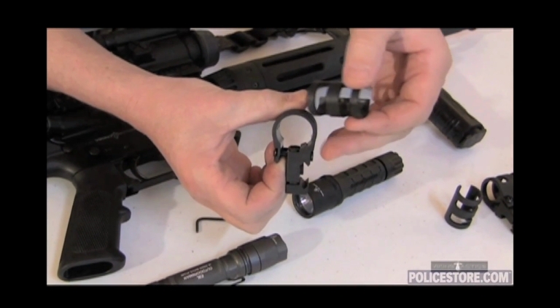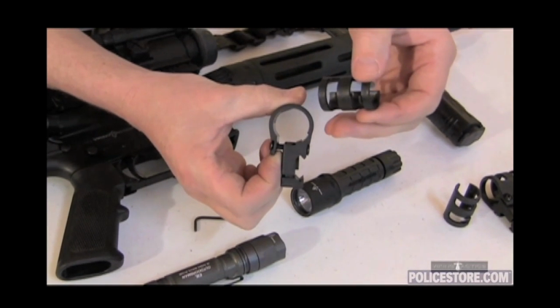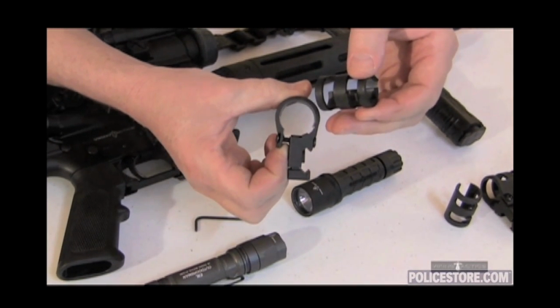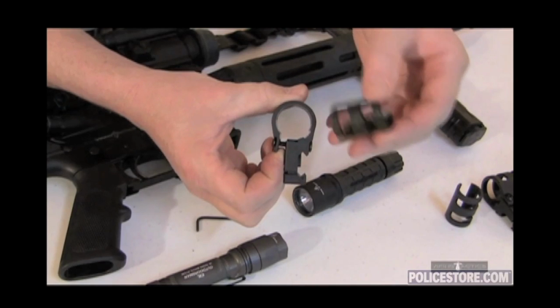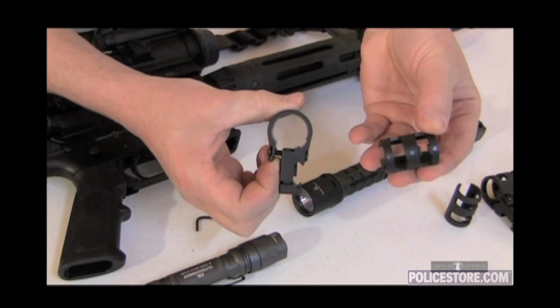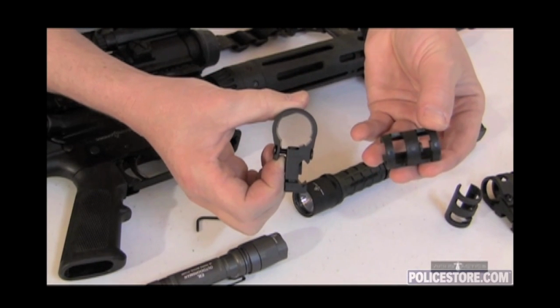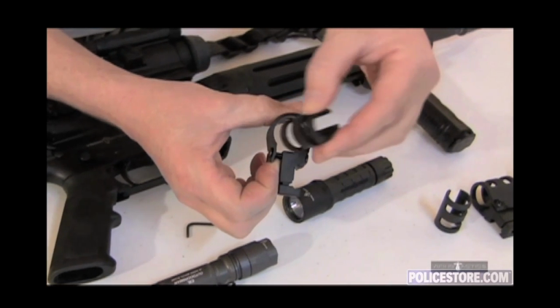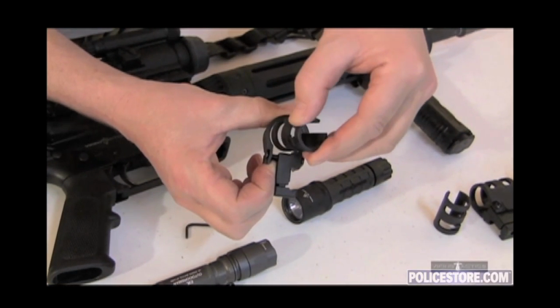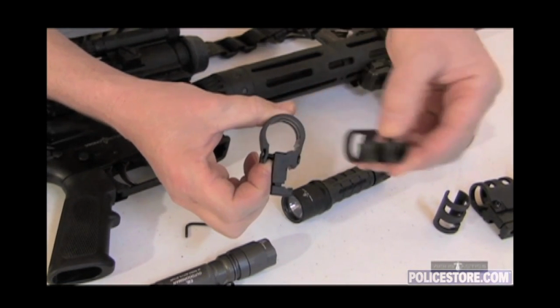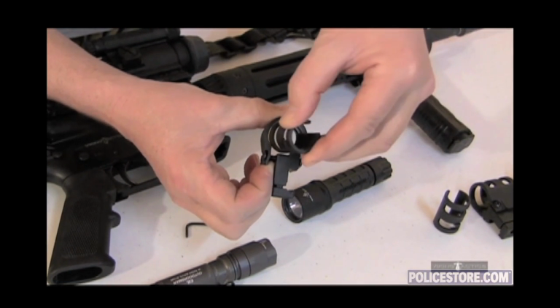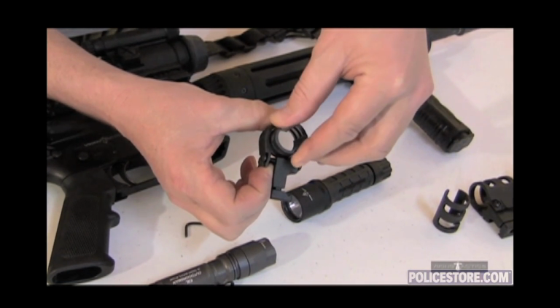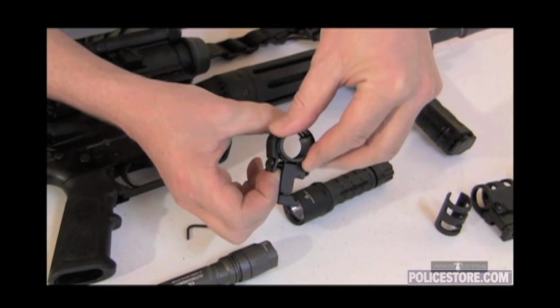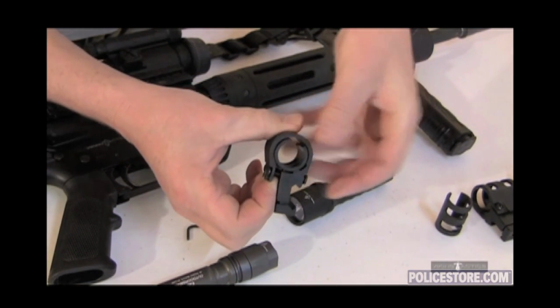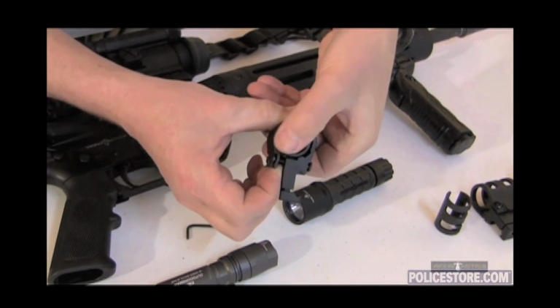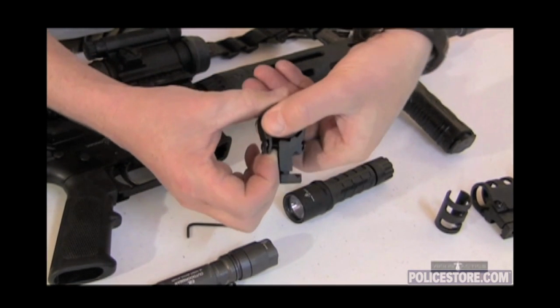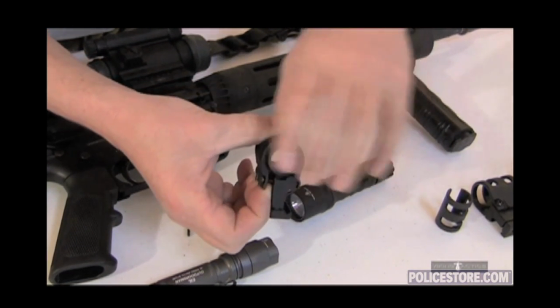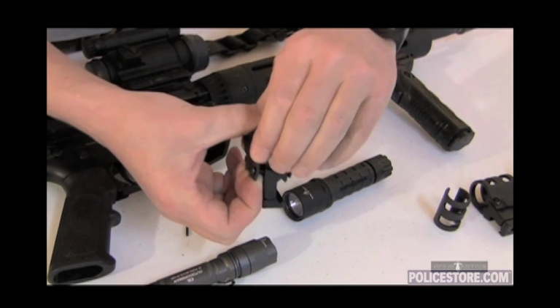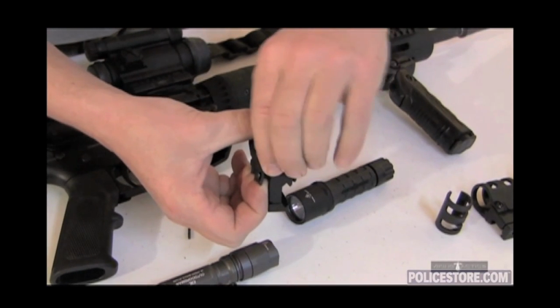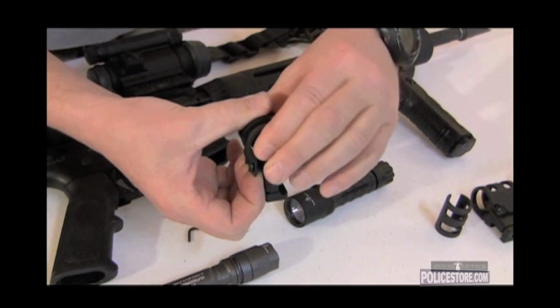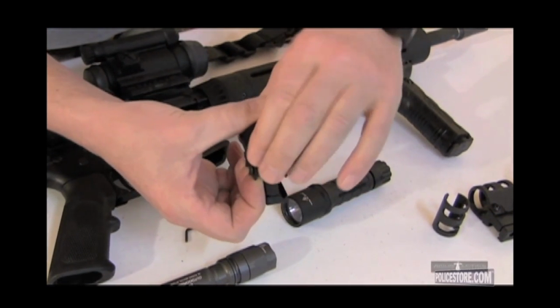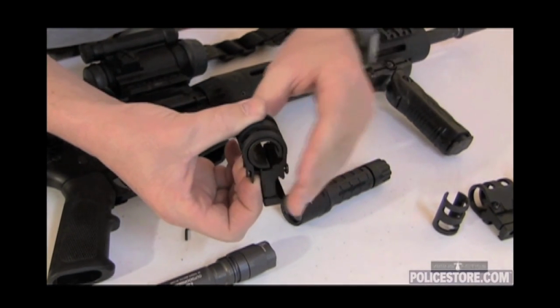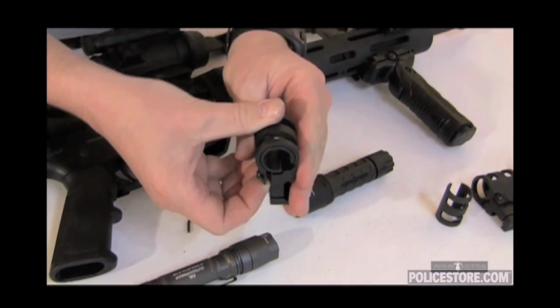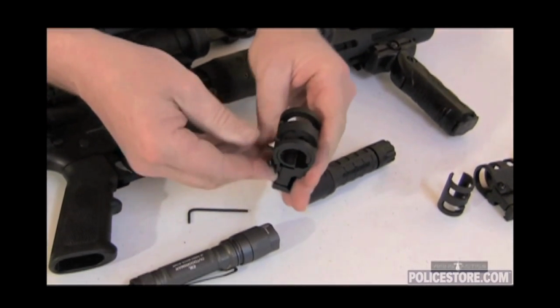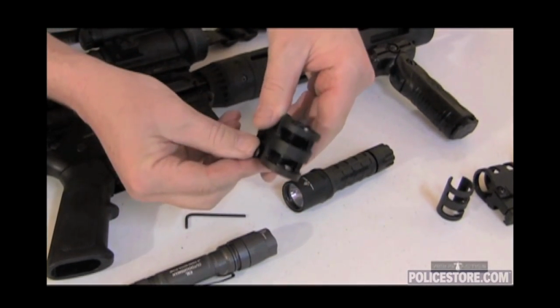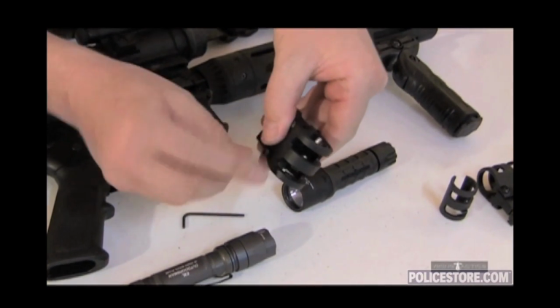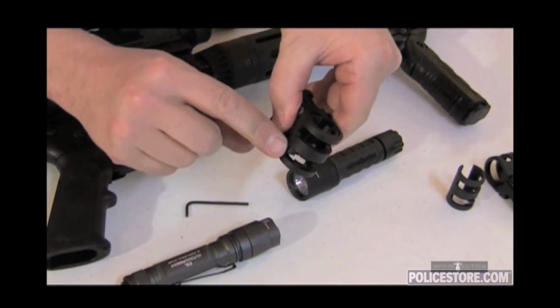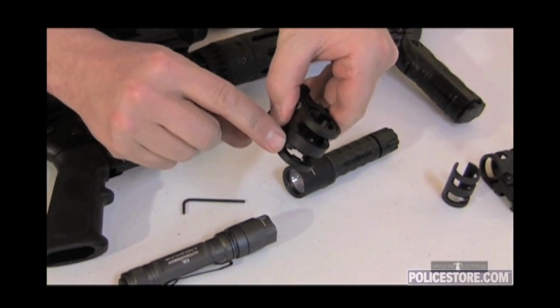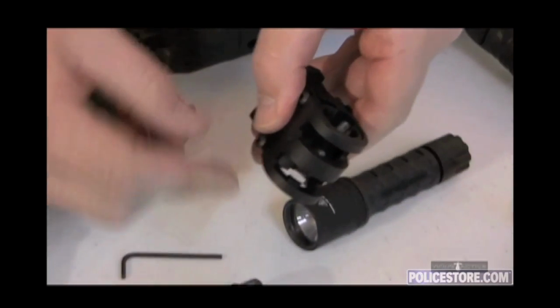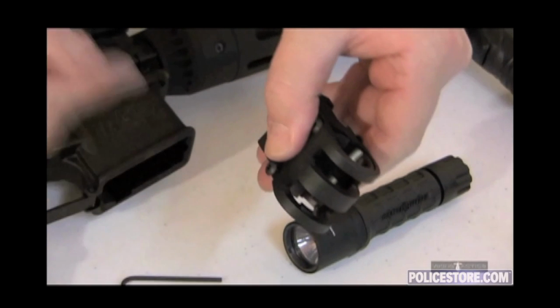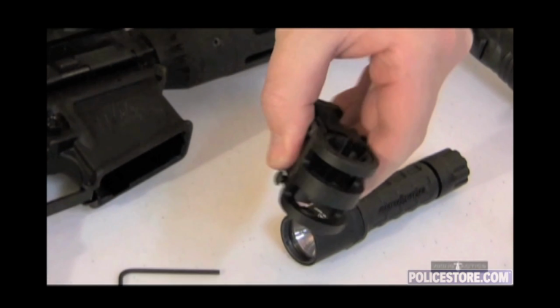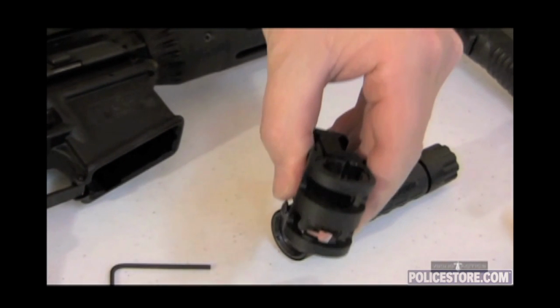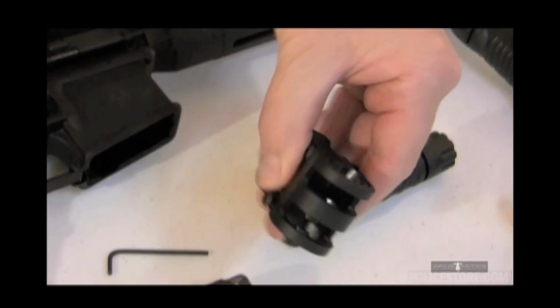Now the shim is removed. To replace the shim, take the shim, slide it back into the slot, twist it until the teeth align with the slot, and now the shim is back in place.